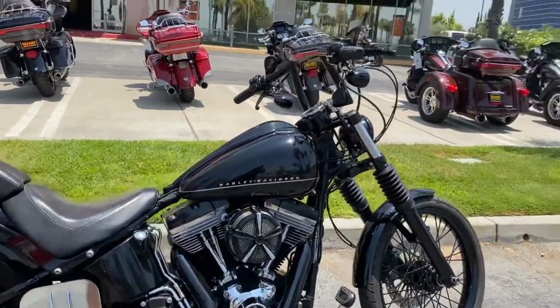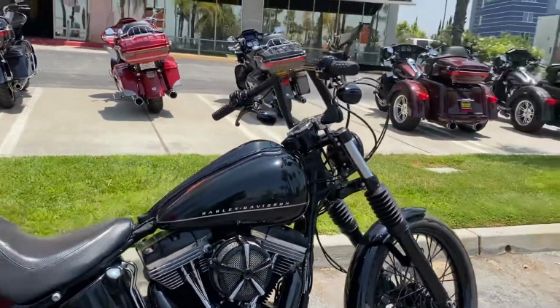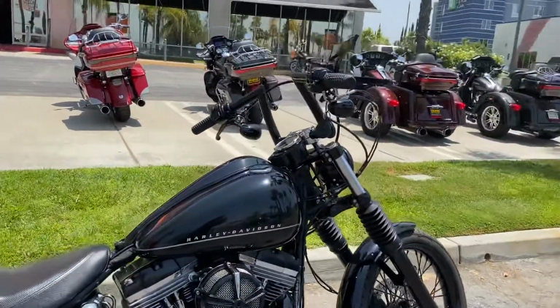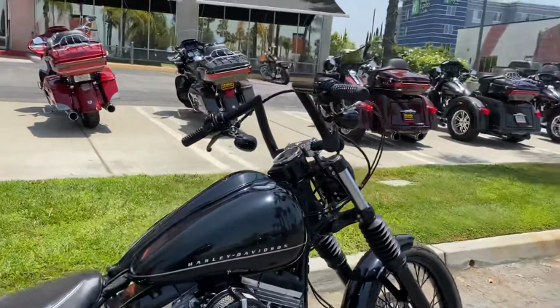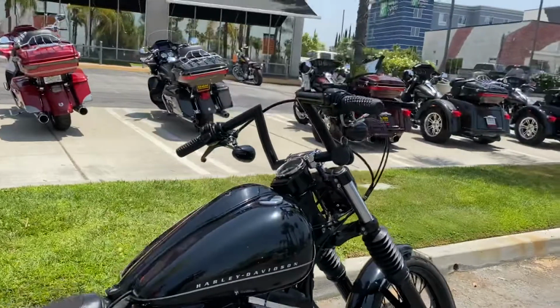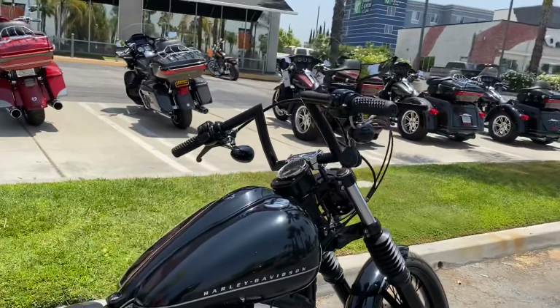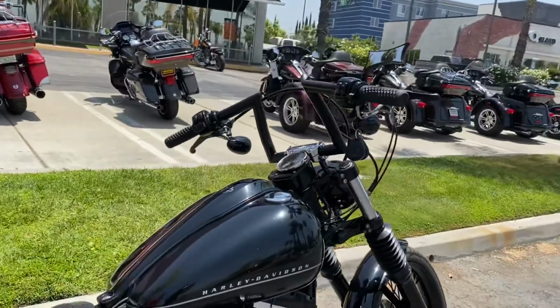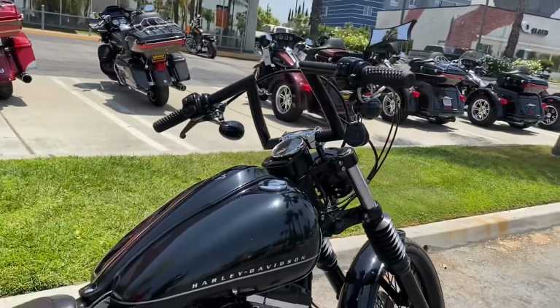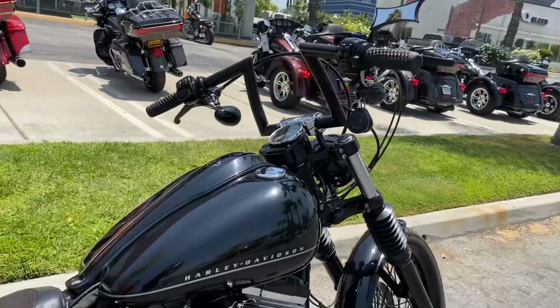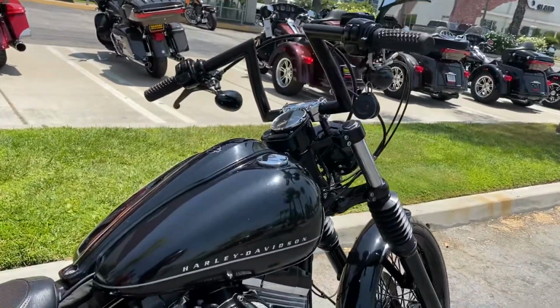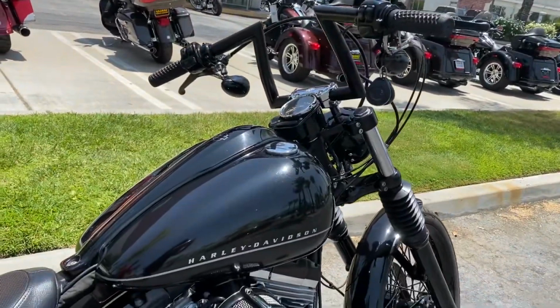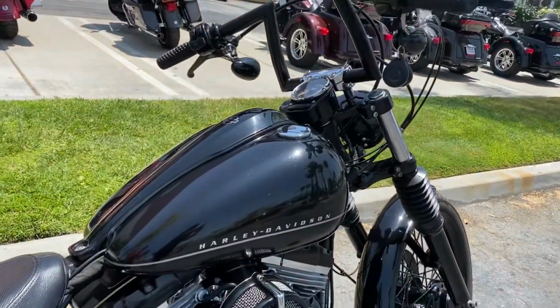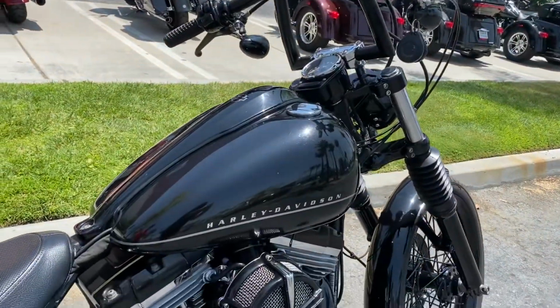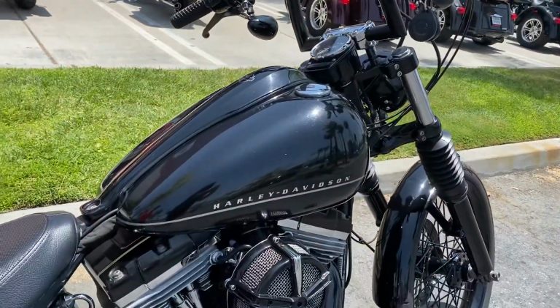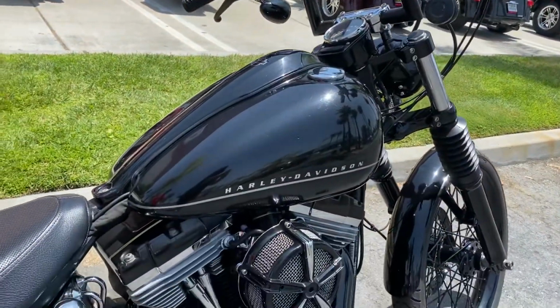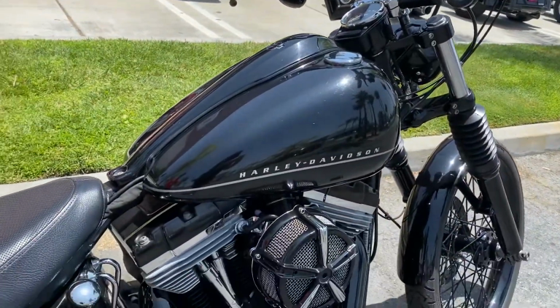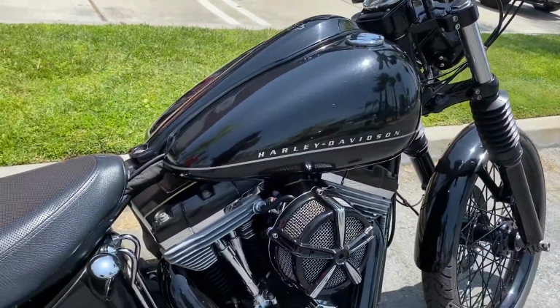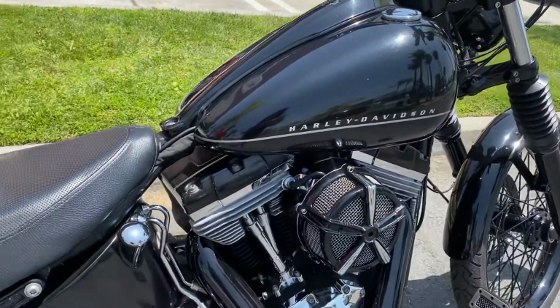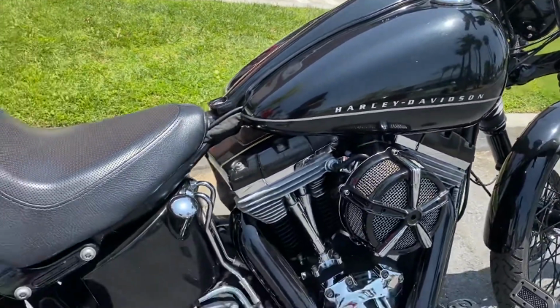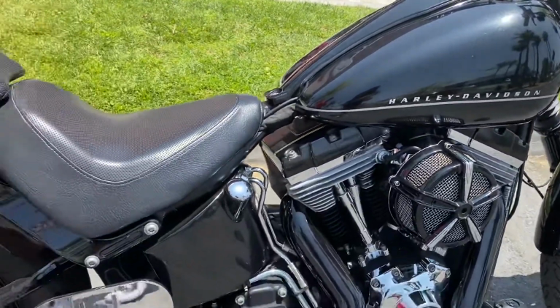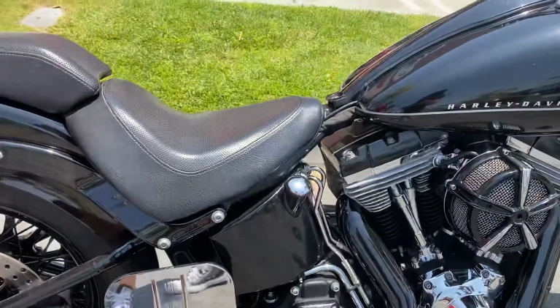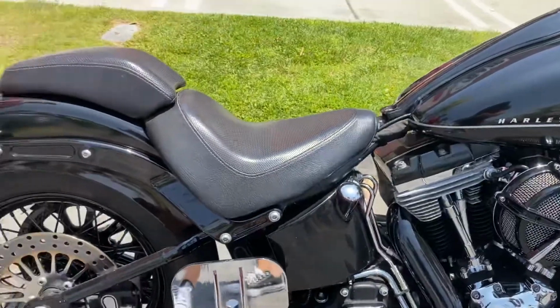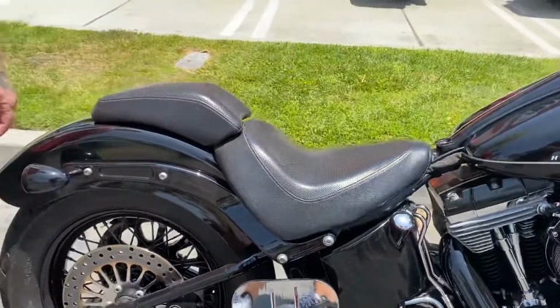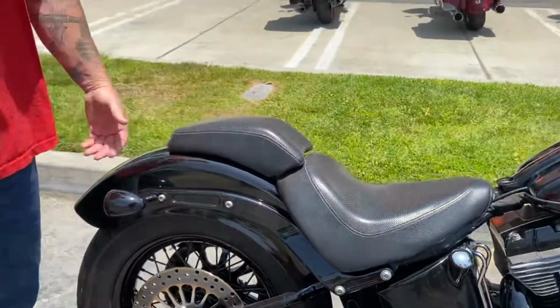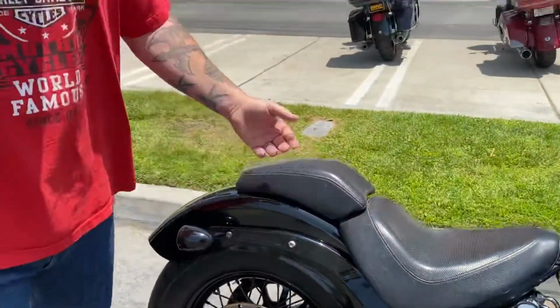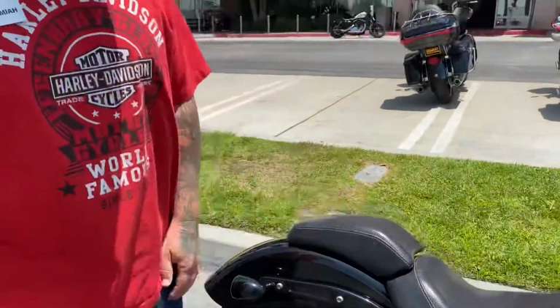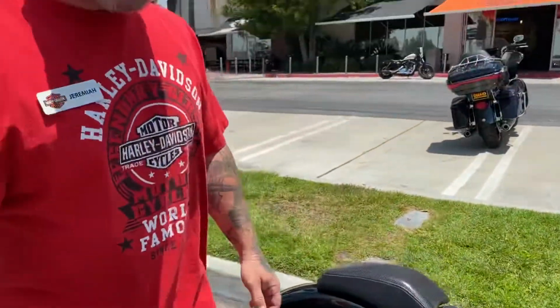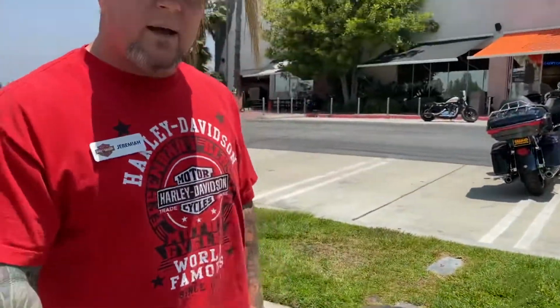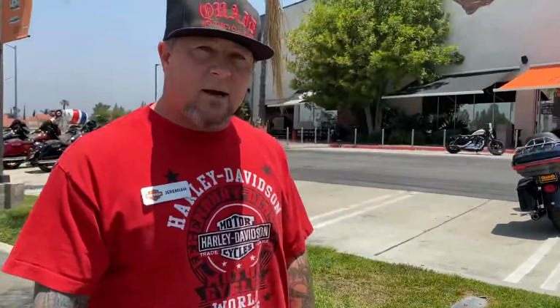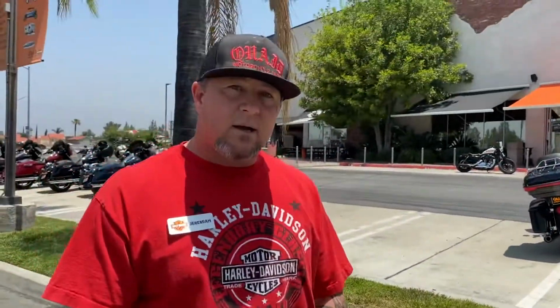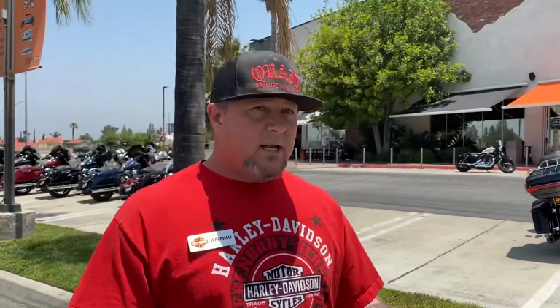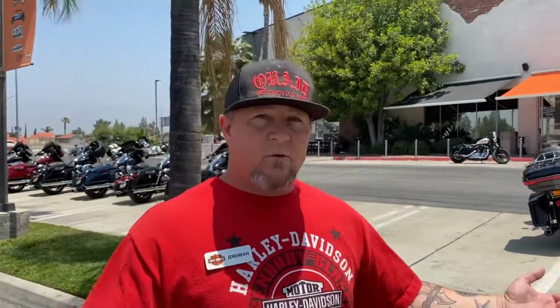The Softail Blackline is a limited production motorcycle — they only made it for about three years. I haven't seen one here in a while, man. It's perfect.